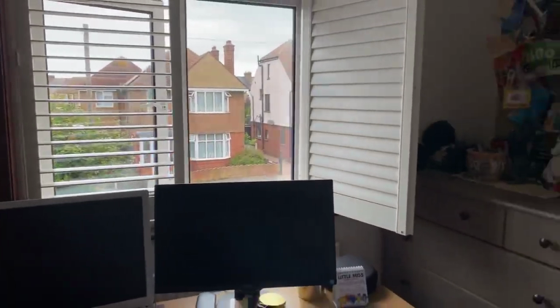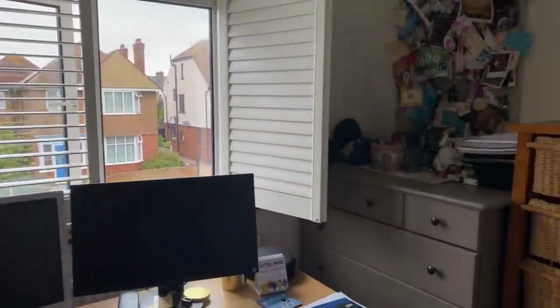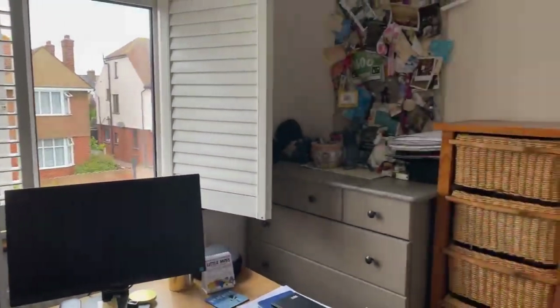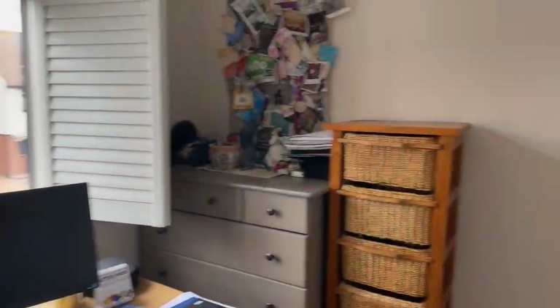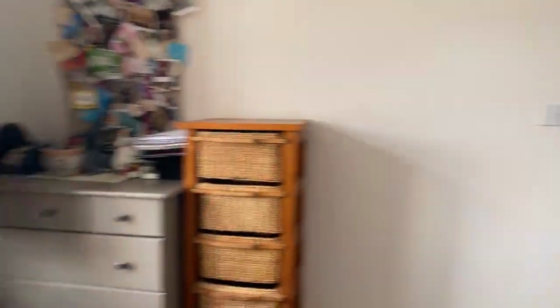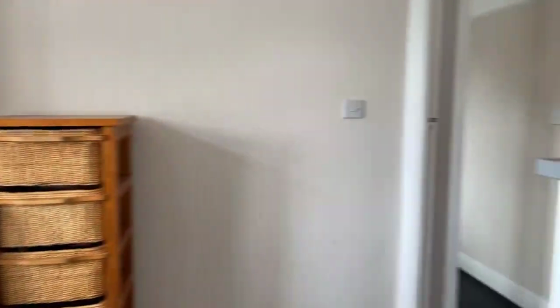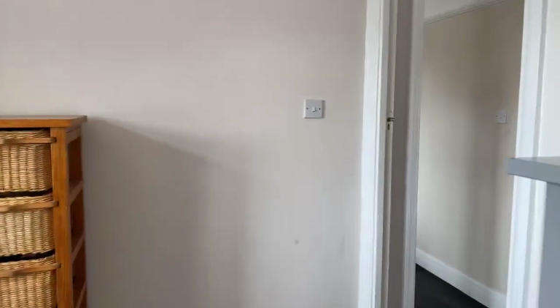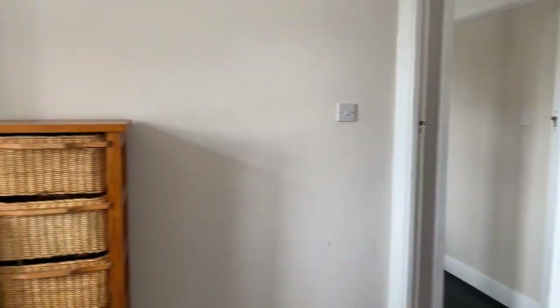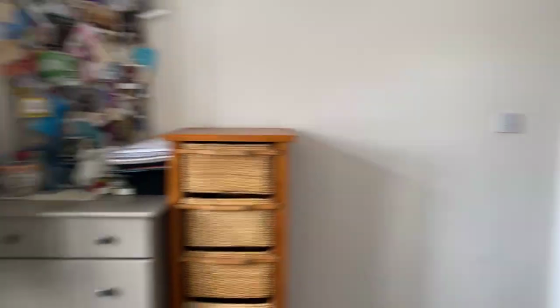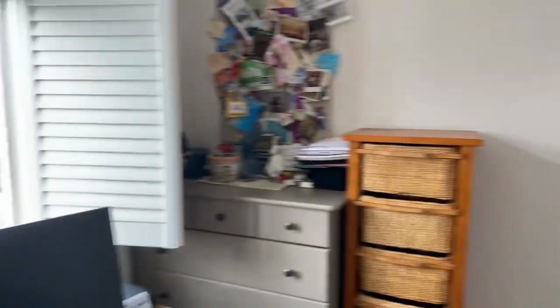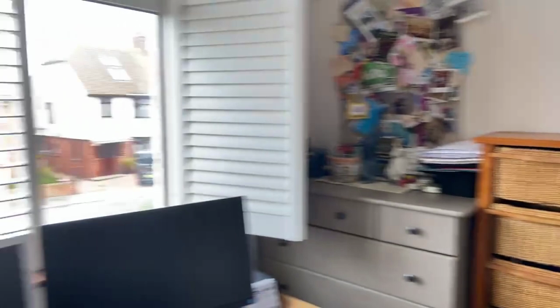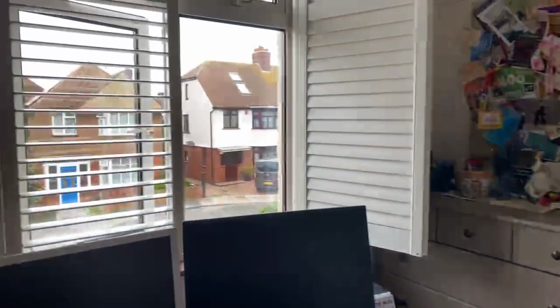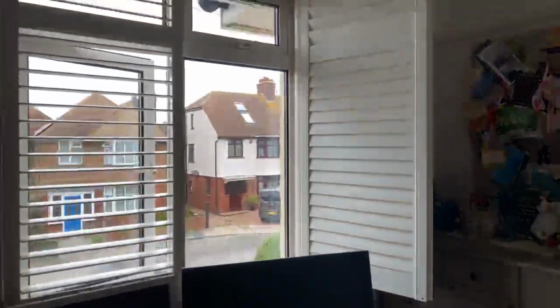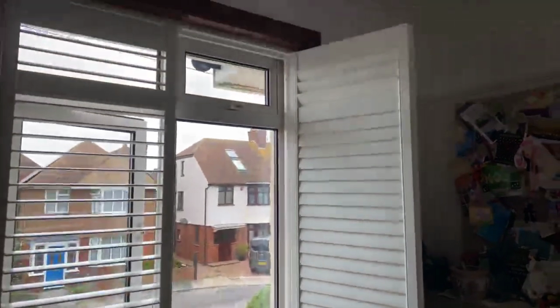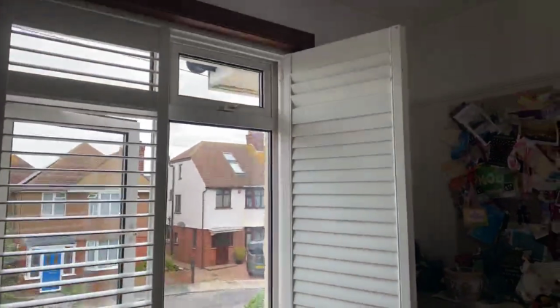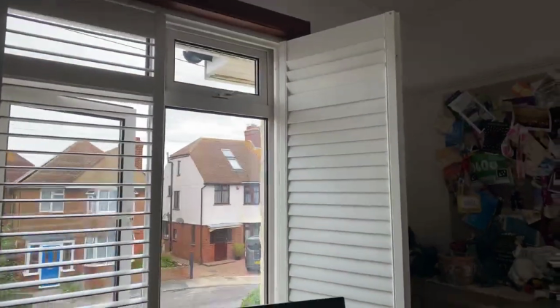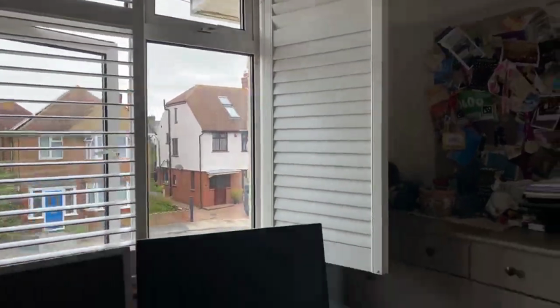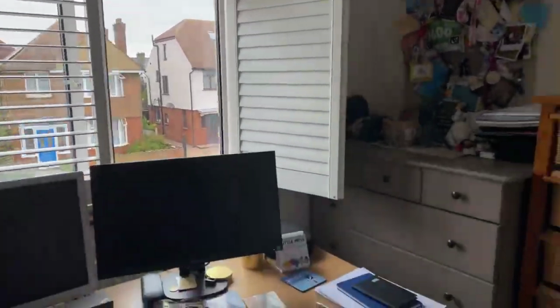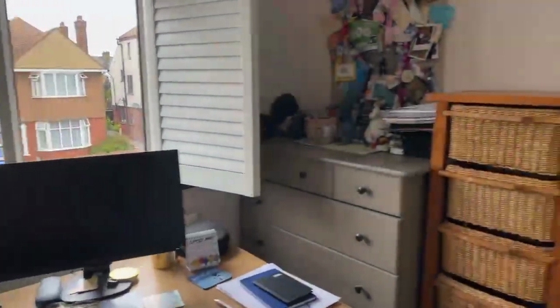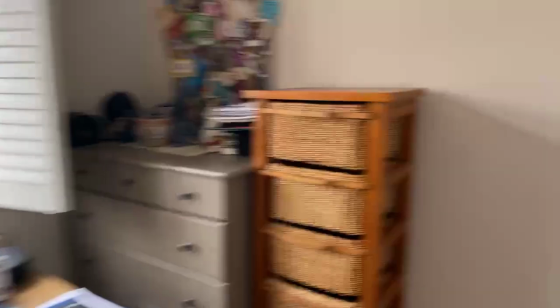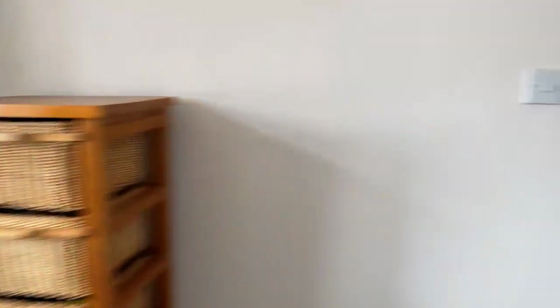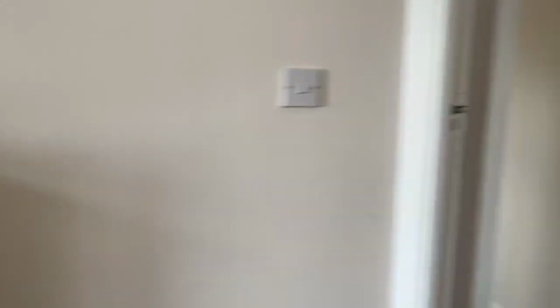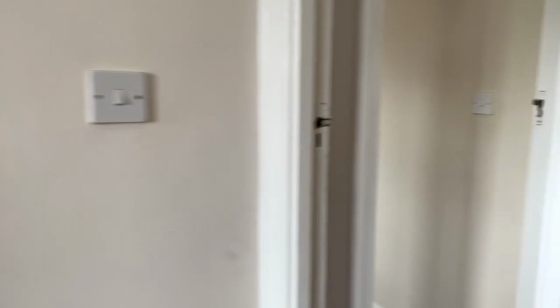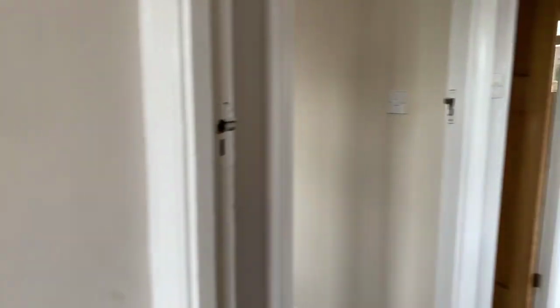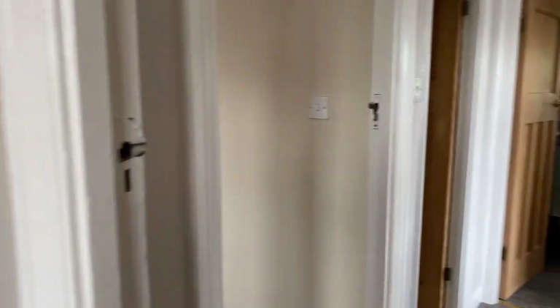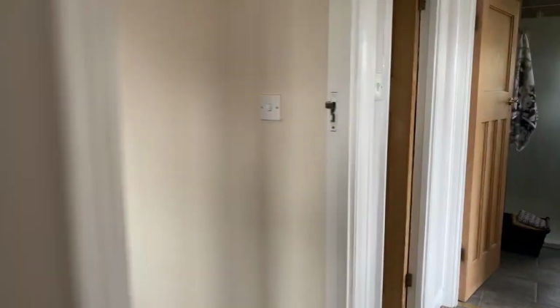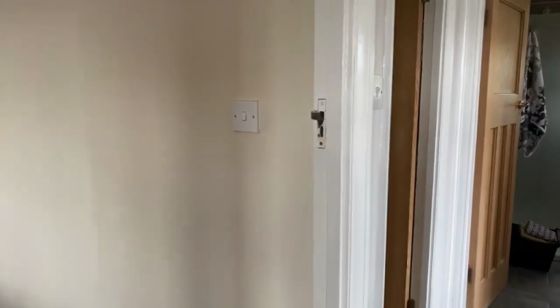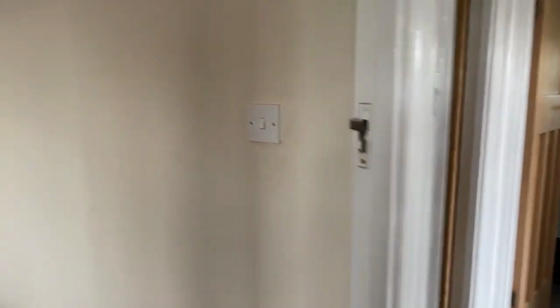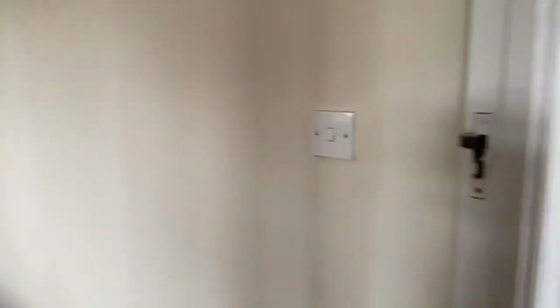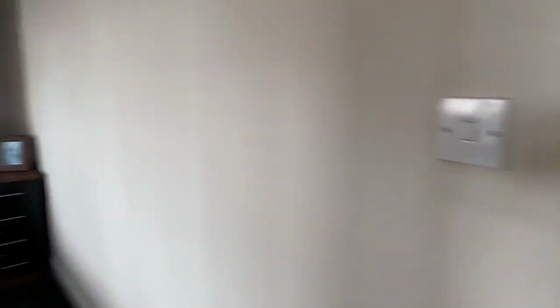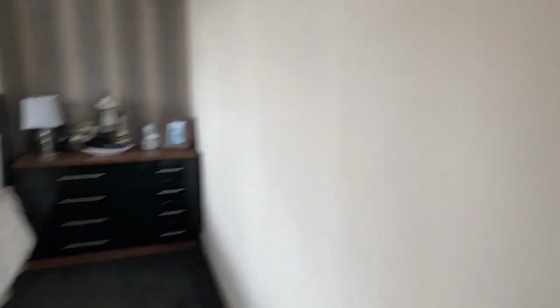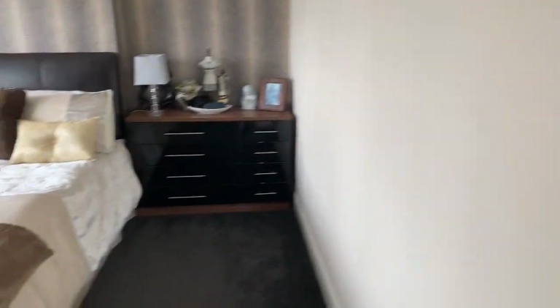As you can see, all windows have shutters instead of blinds and curtains. Coming out of the smaller bedroom, you have the master bedroom on your left.